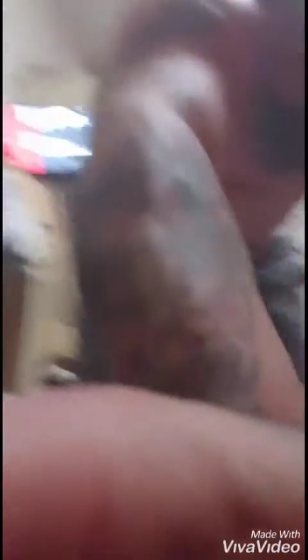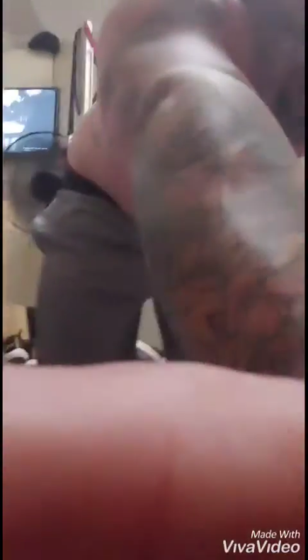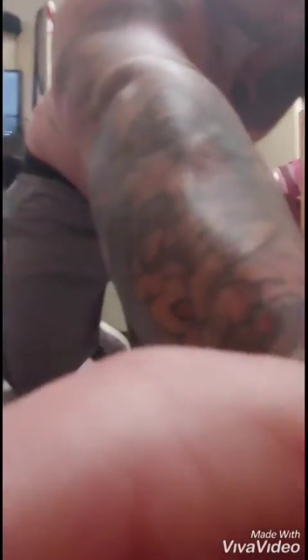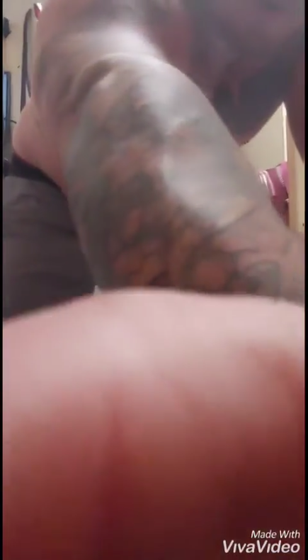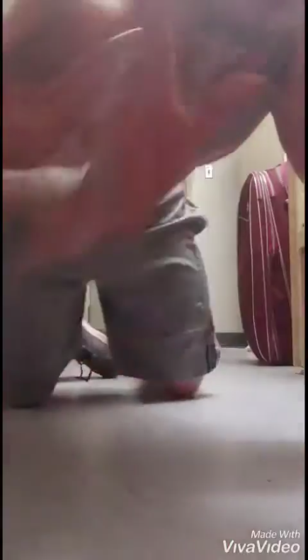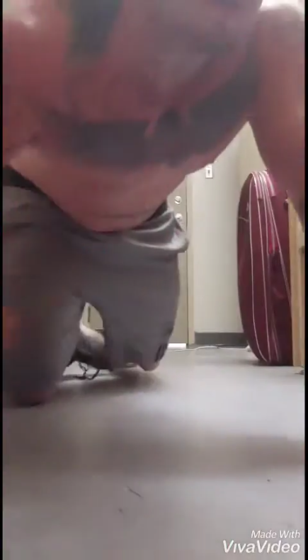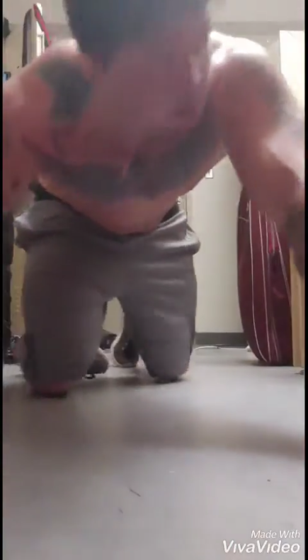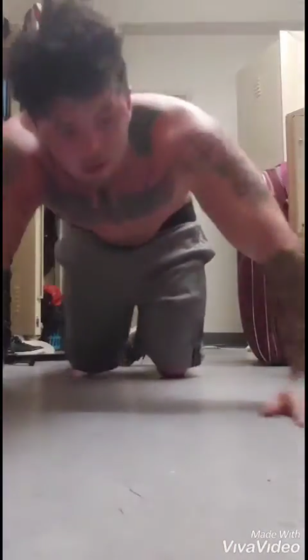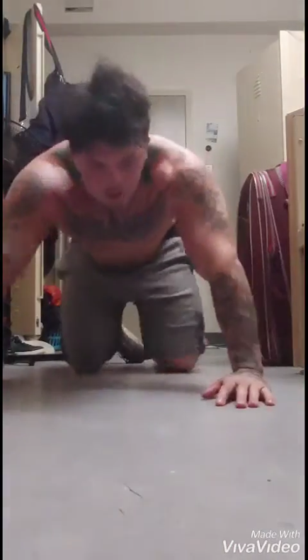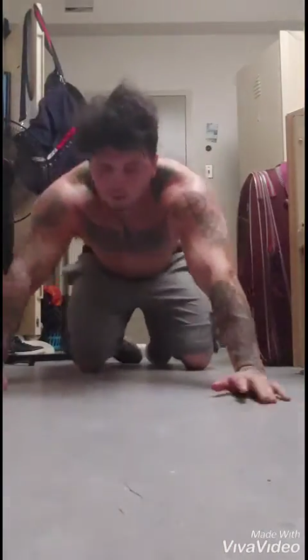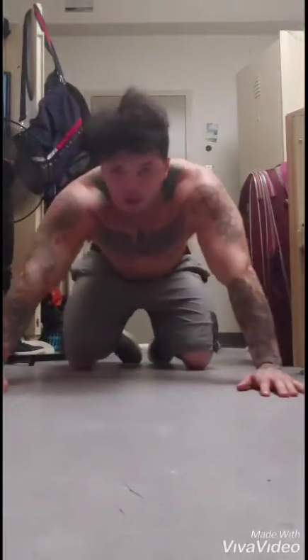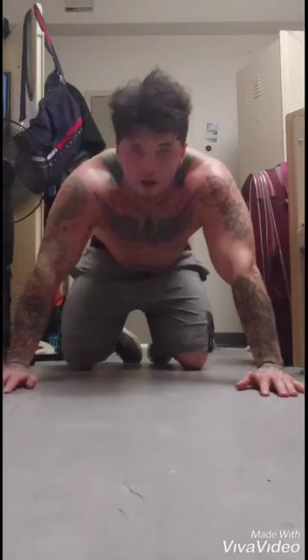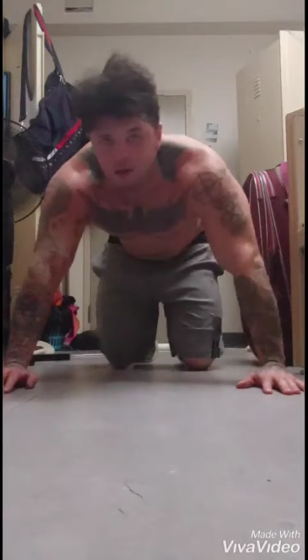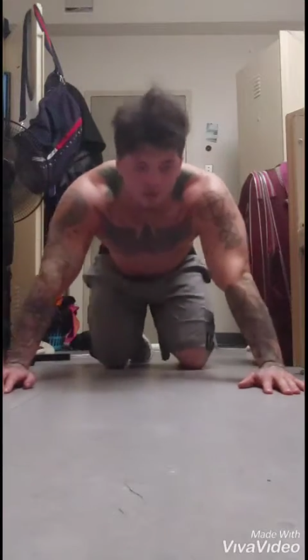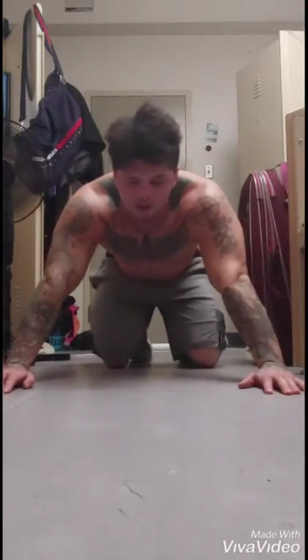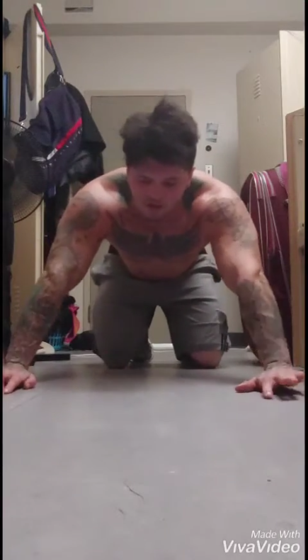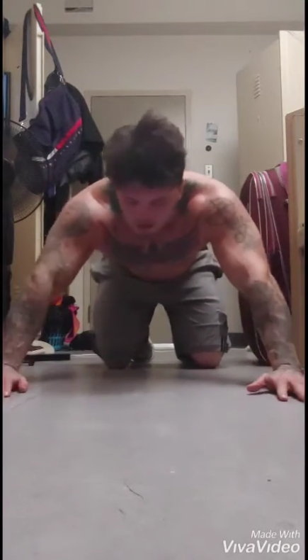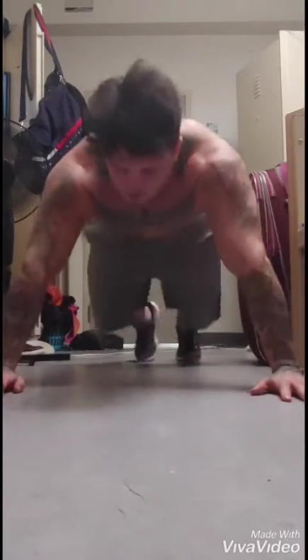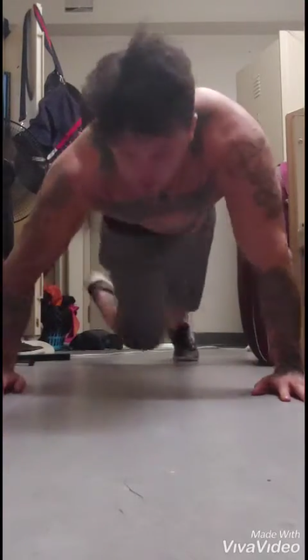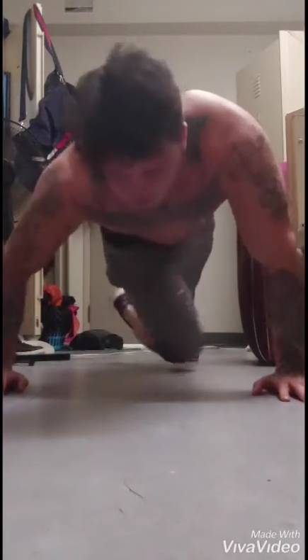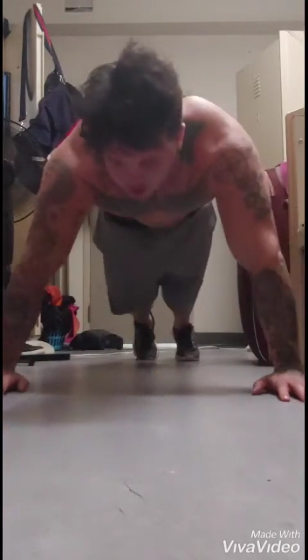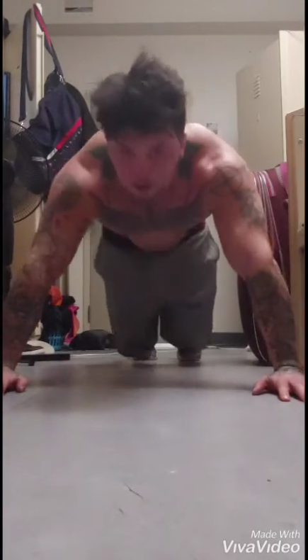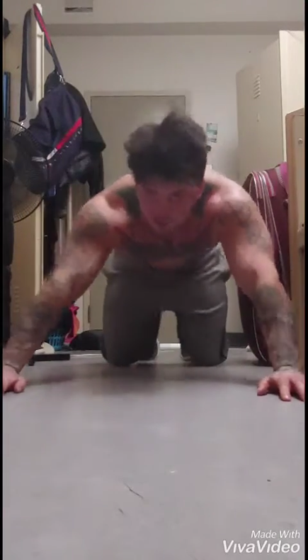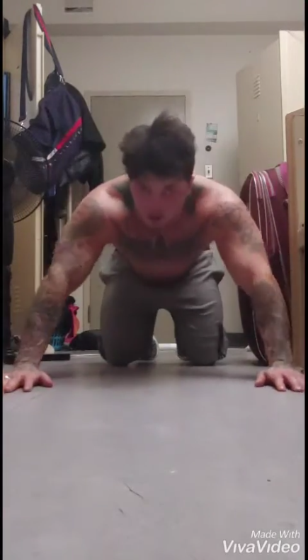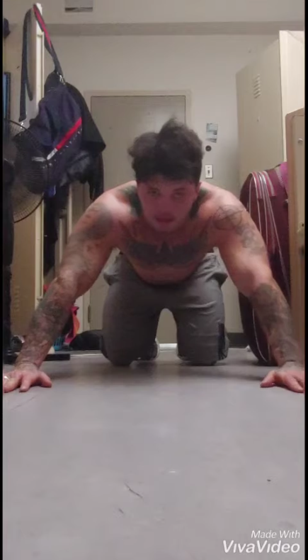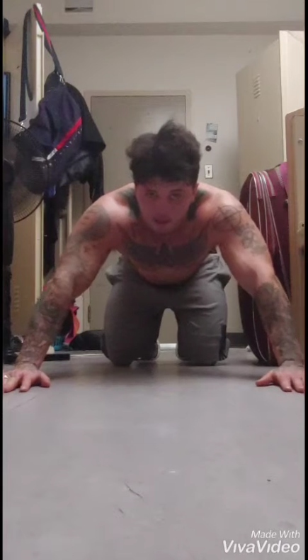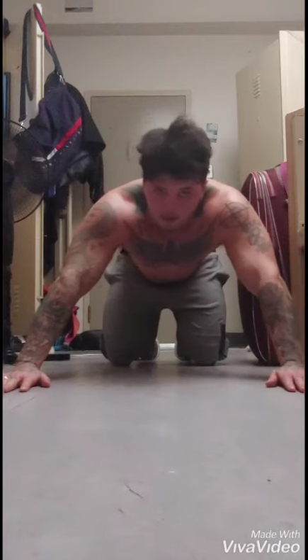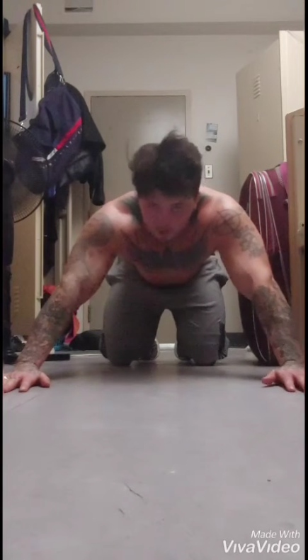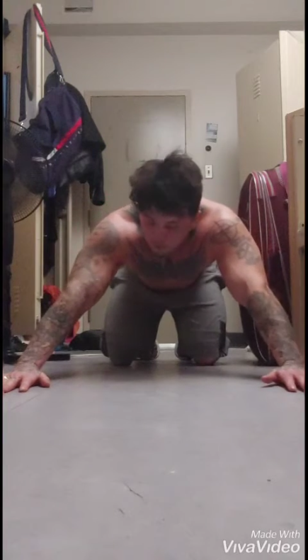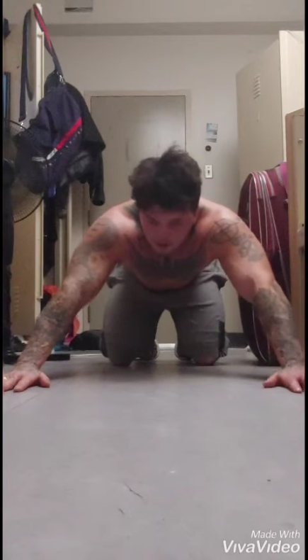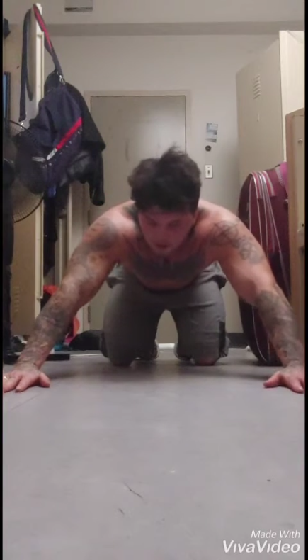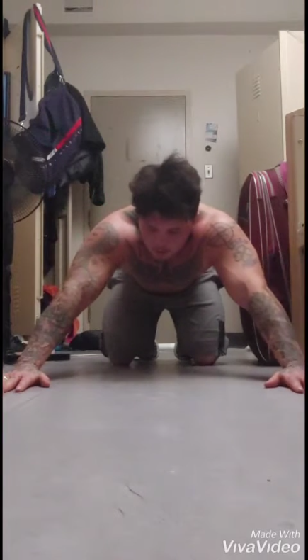Alright guys, next up we have my own personal favorite pushup variation. I made these in prison. A lot of guys do Spiderman's — they'll come like that and do pushups. These are my Spiderman pushups. Give these a try, let's tear you up.